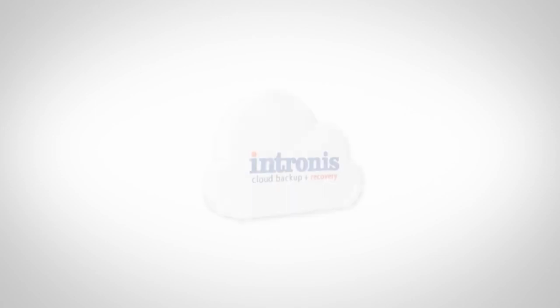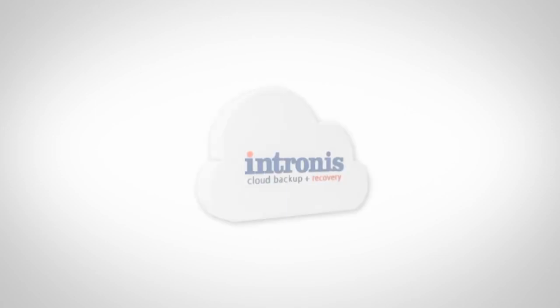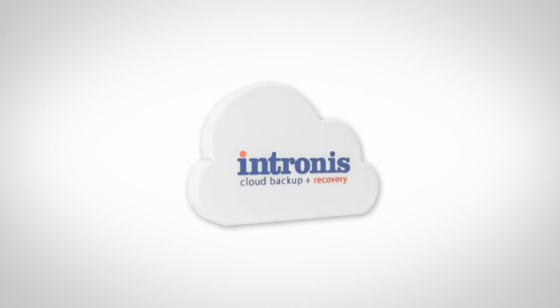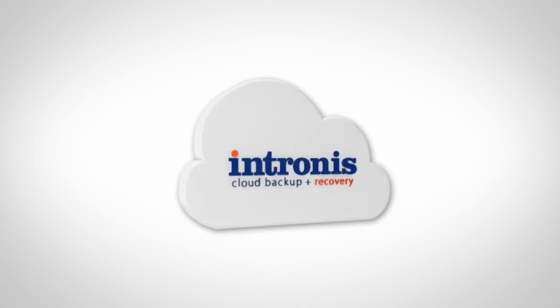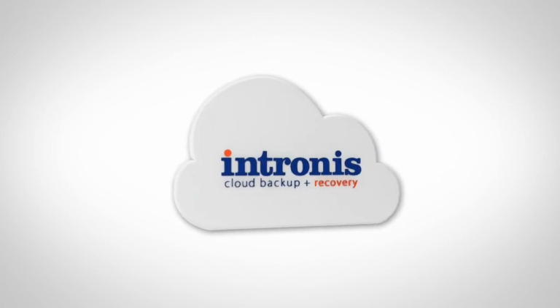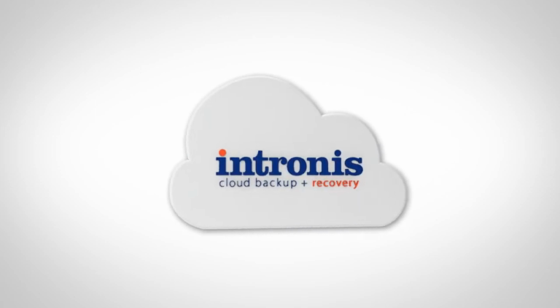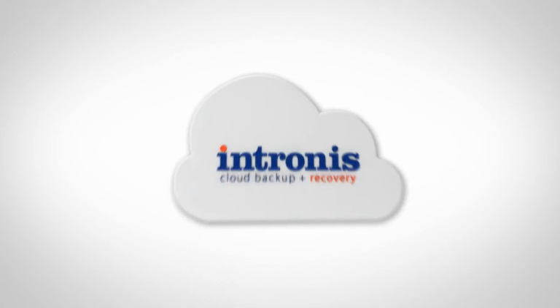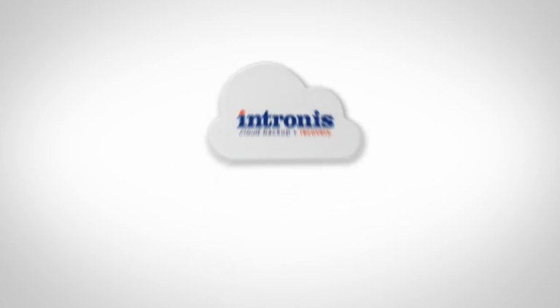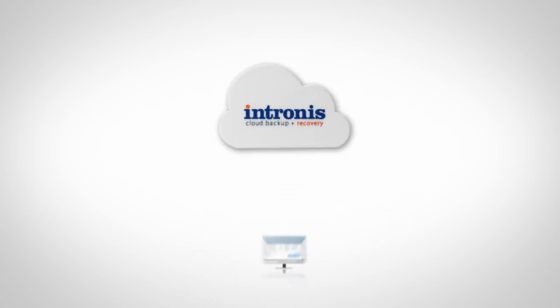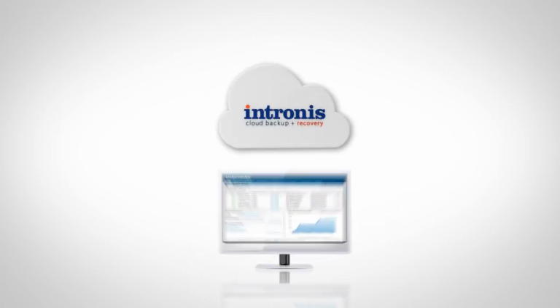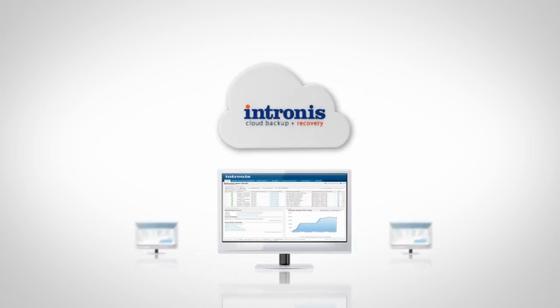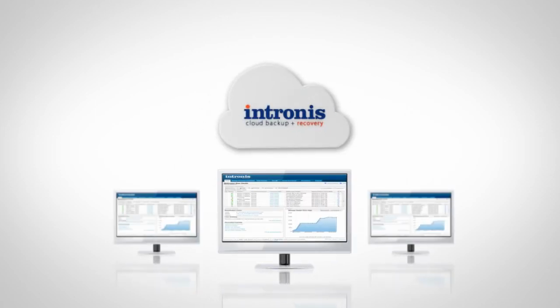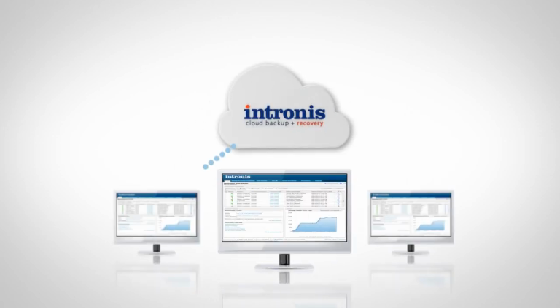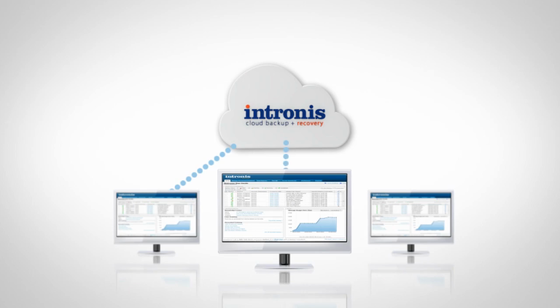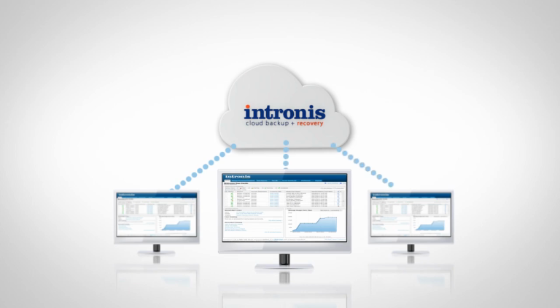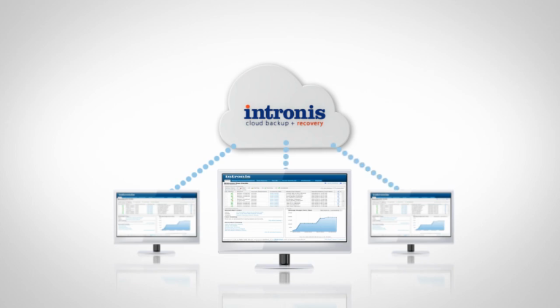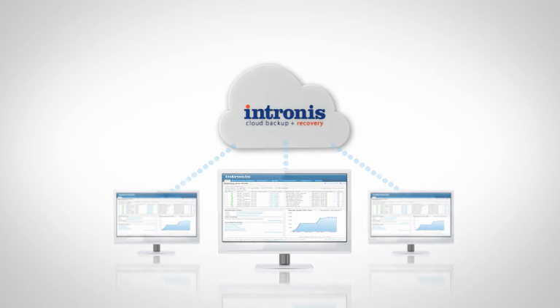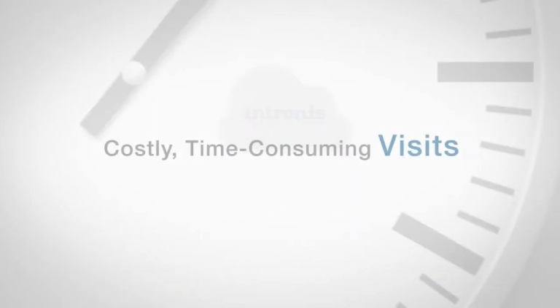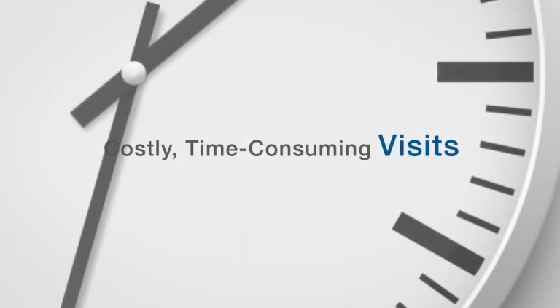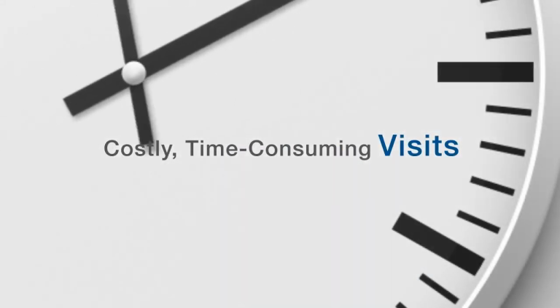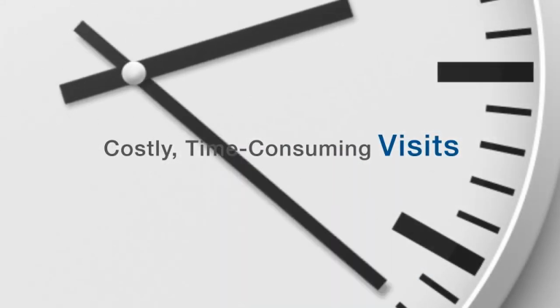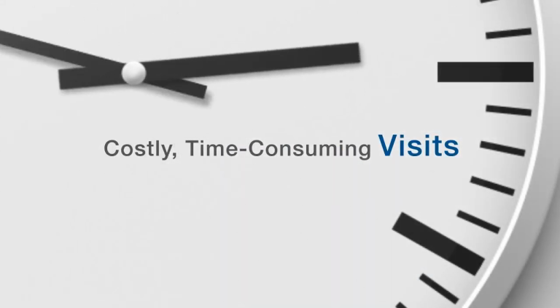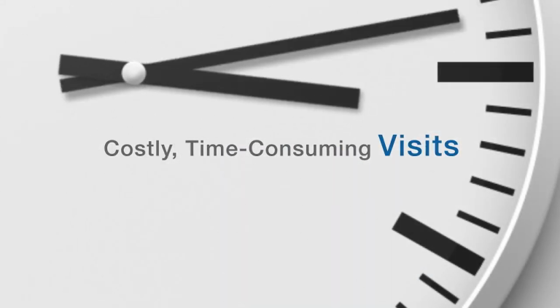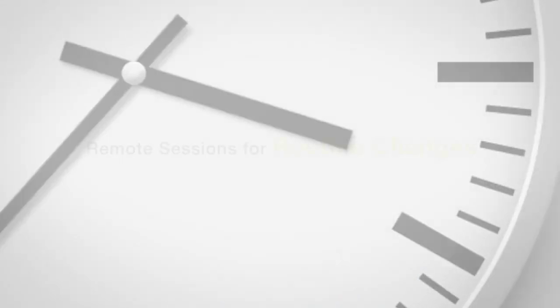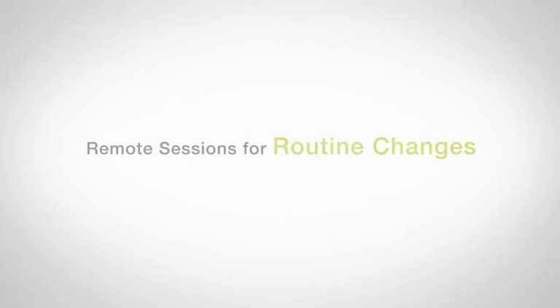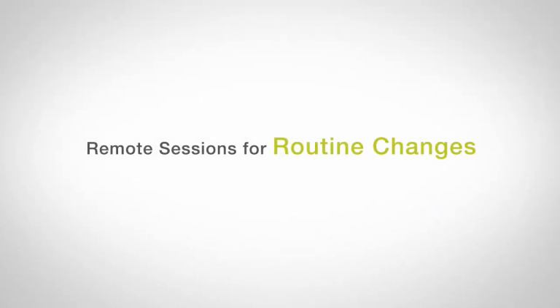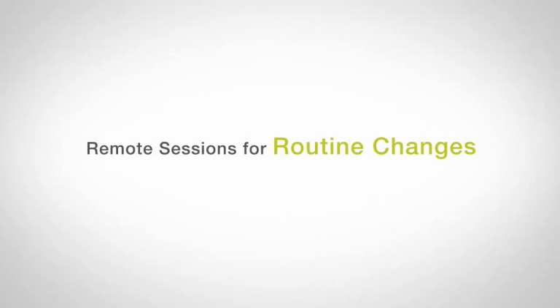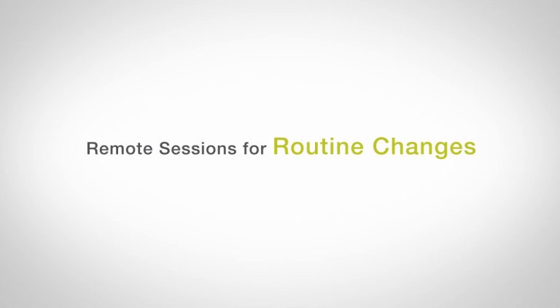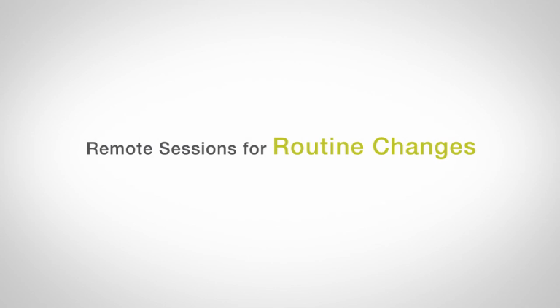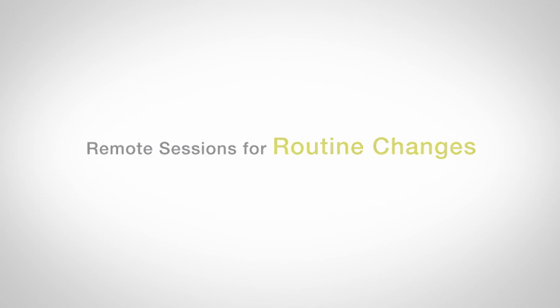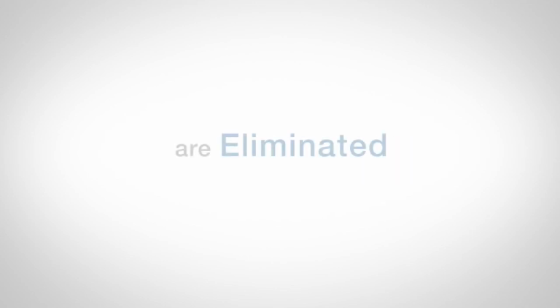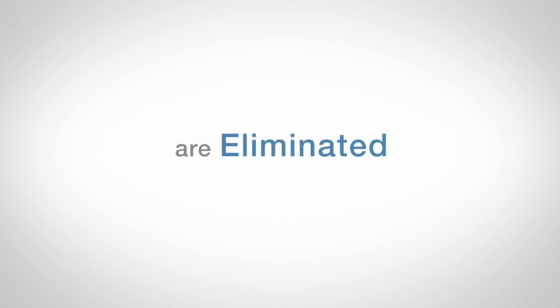Because you can create and run backup sets for all your customers' computers directly from our central web portal, costly, time-consuming visits and remote sessions for routine changes are eliminated.